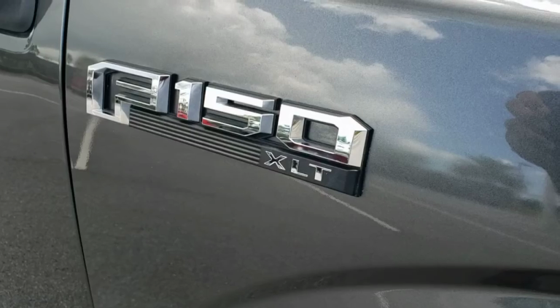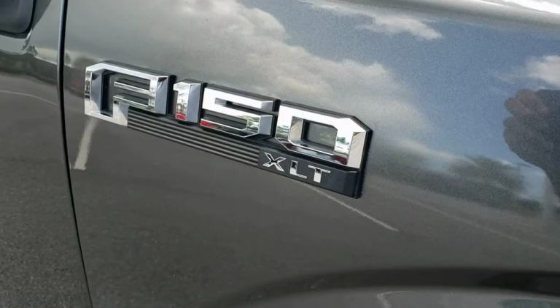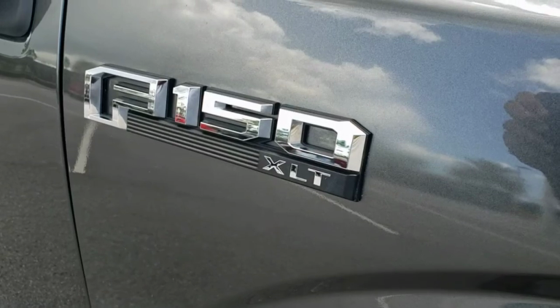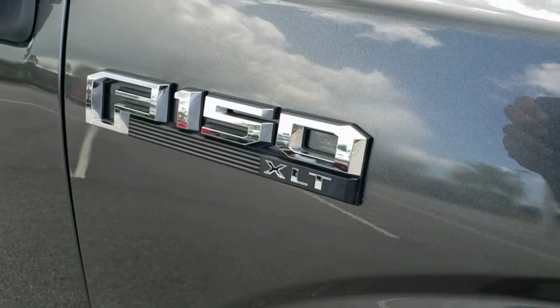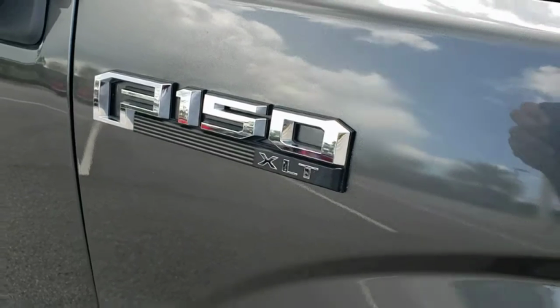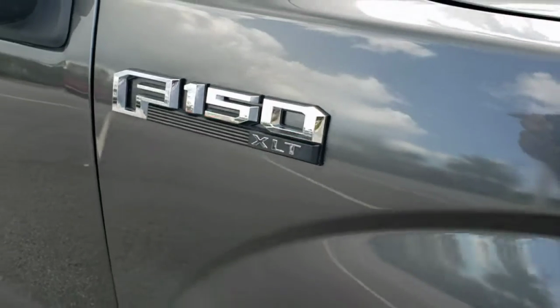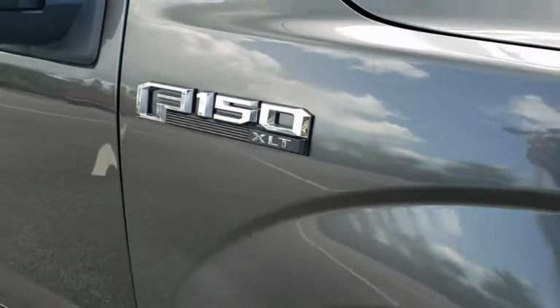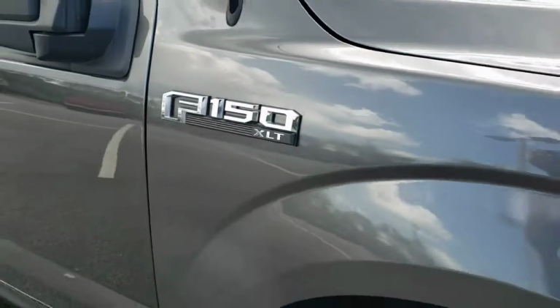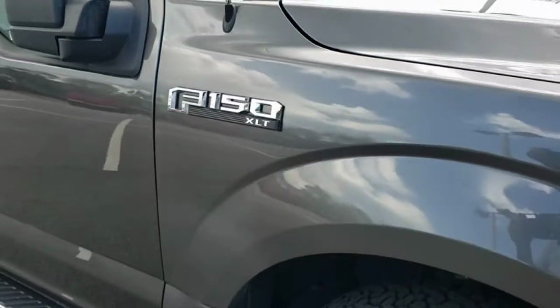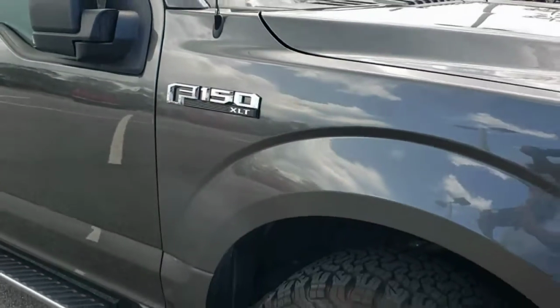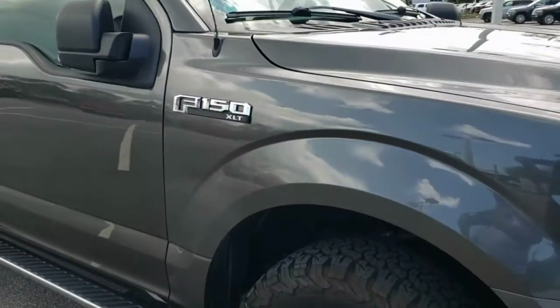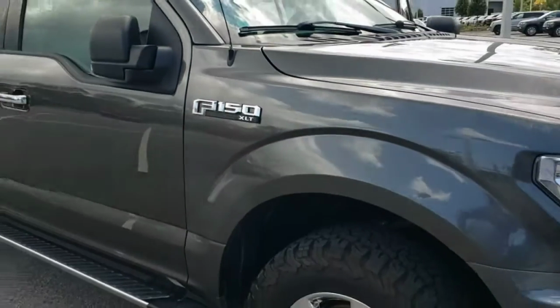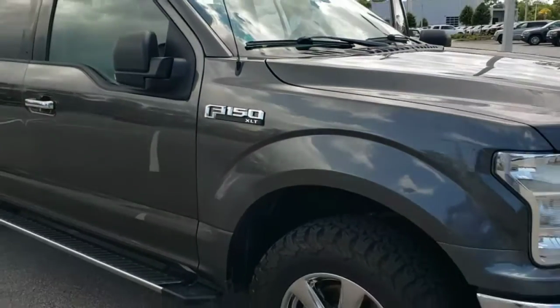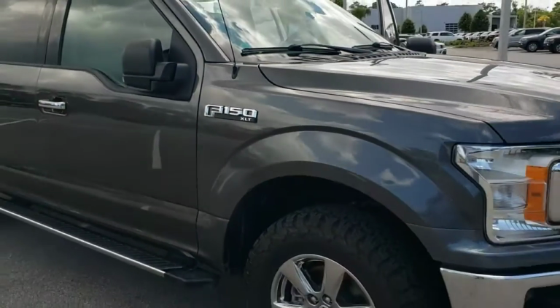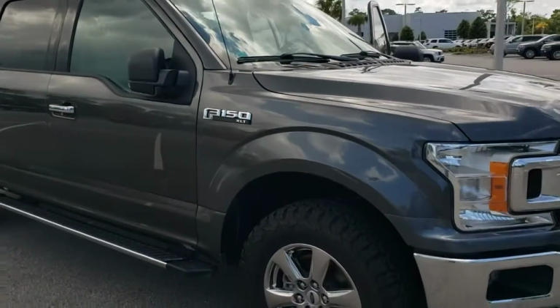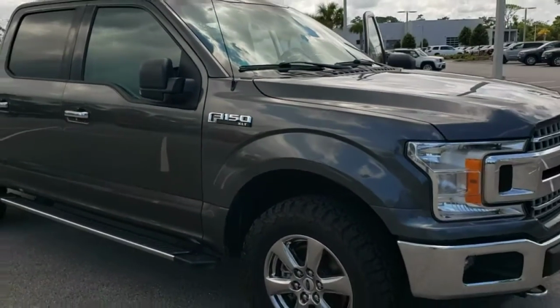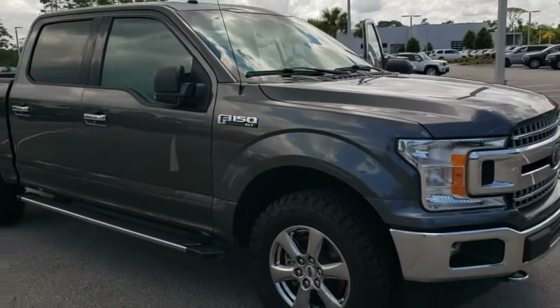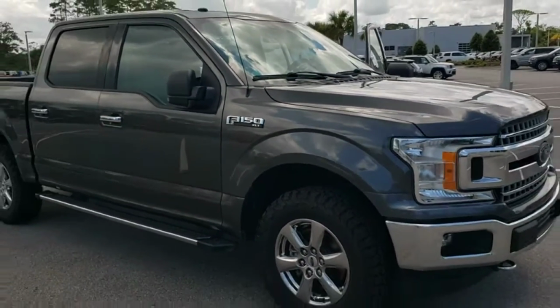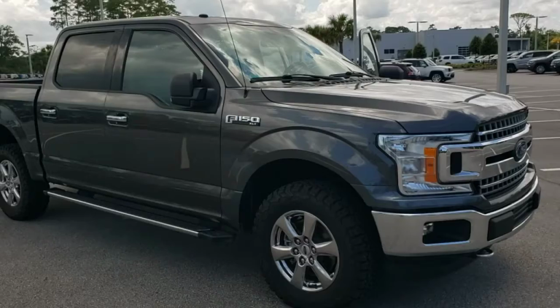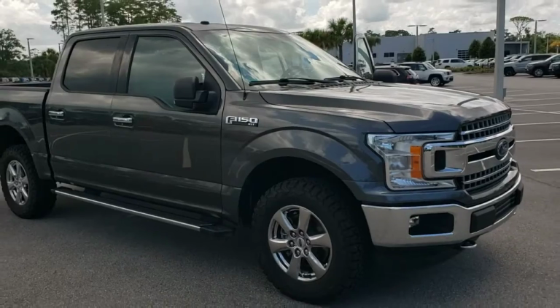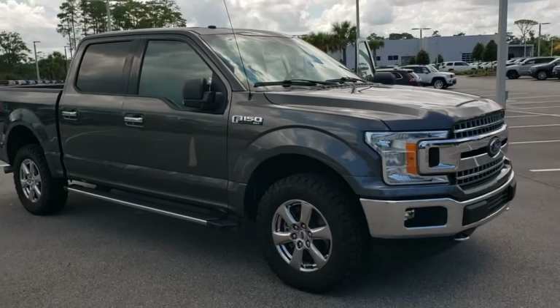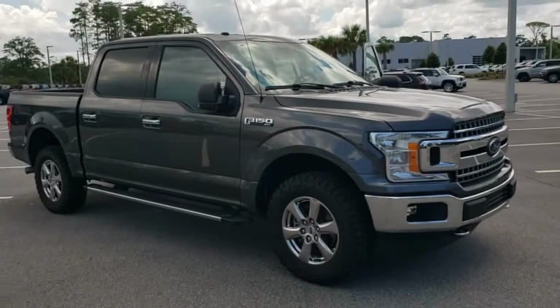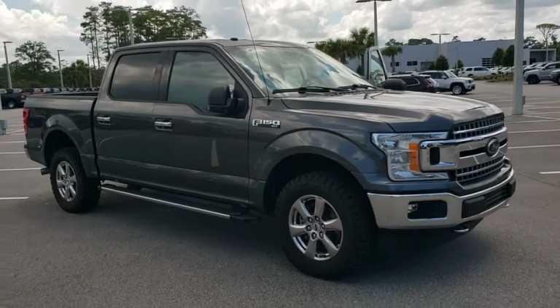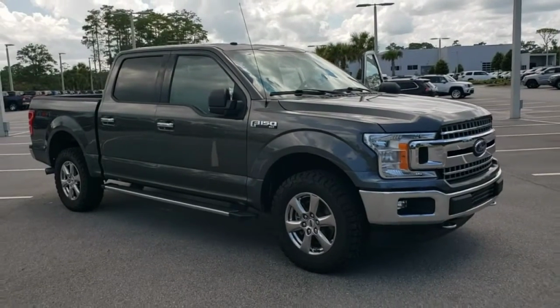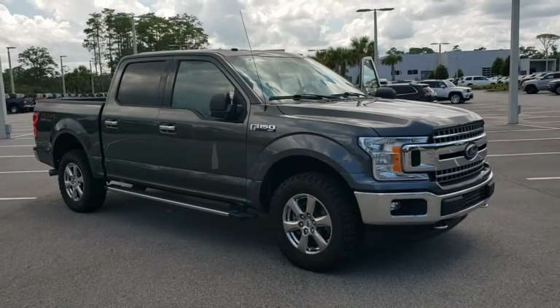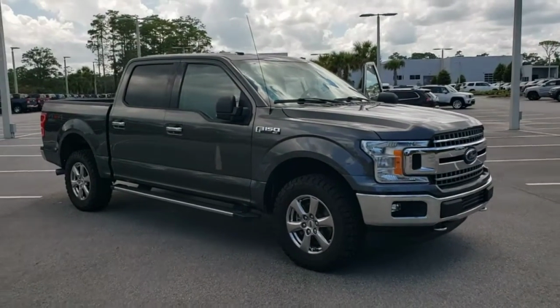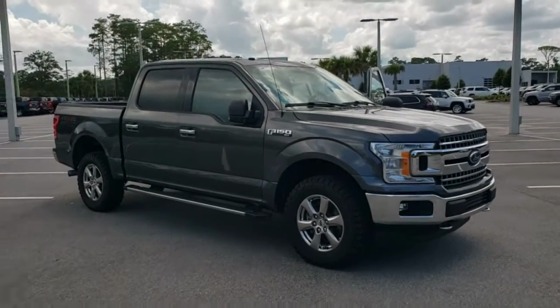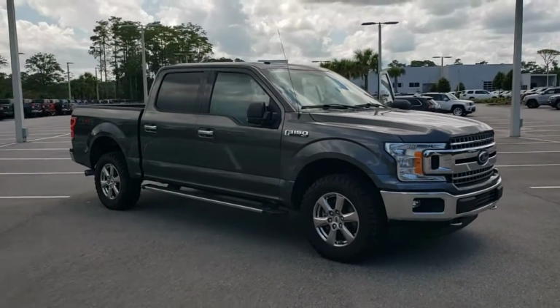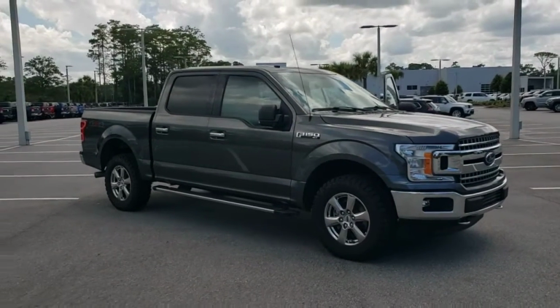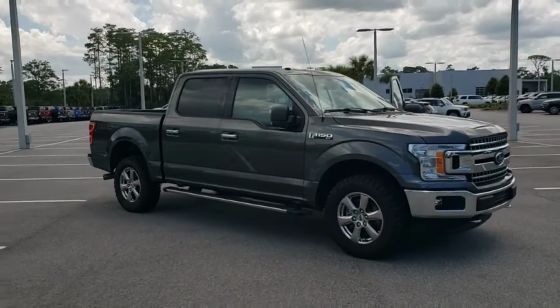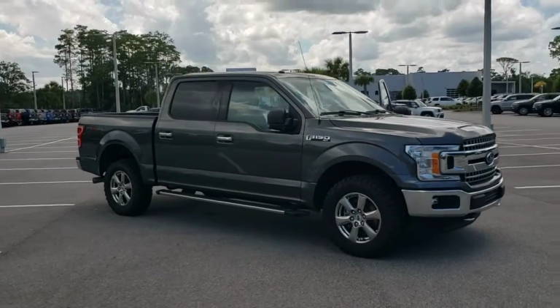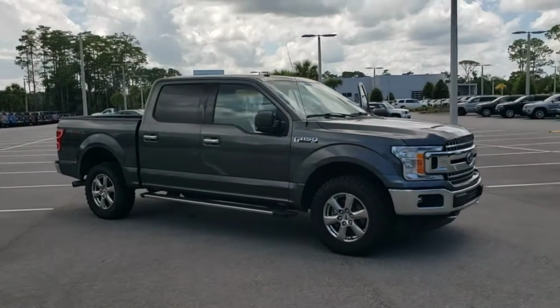Introducing the 2018 Ford F-150. With less than 90,000 miles on the odometer, this vehicle provides excellent value.